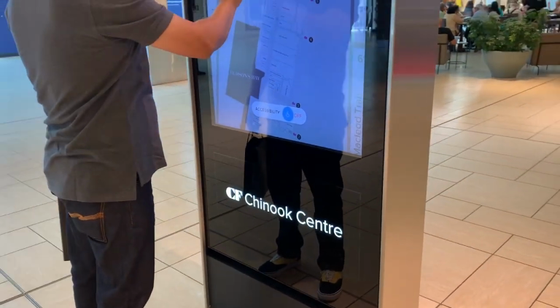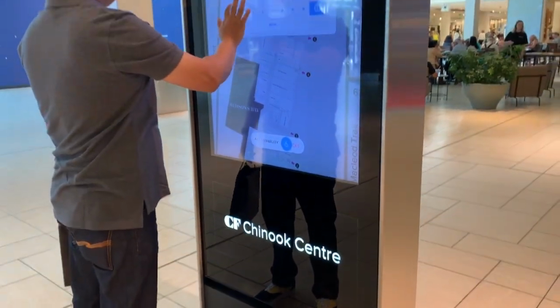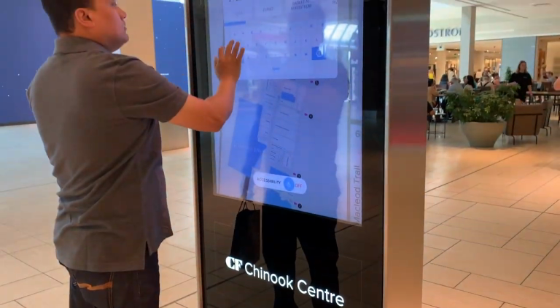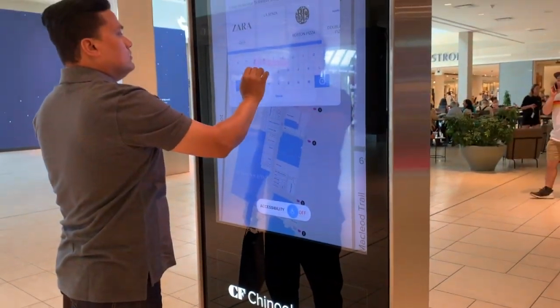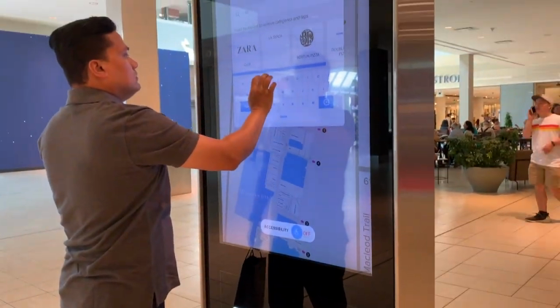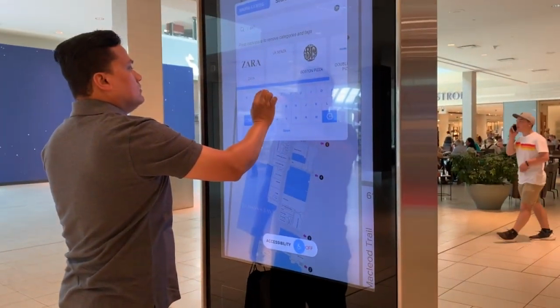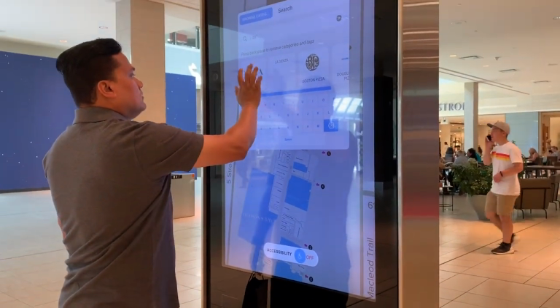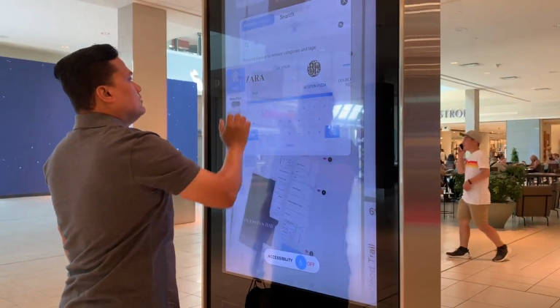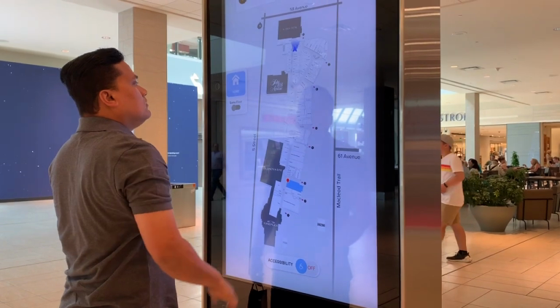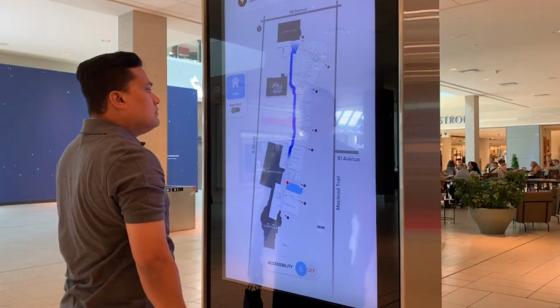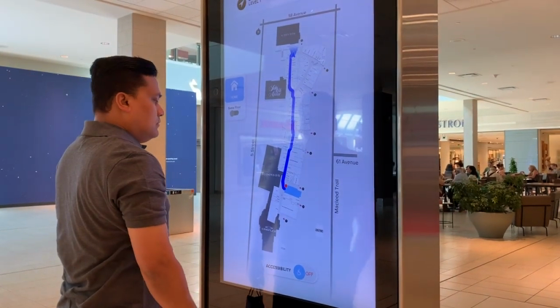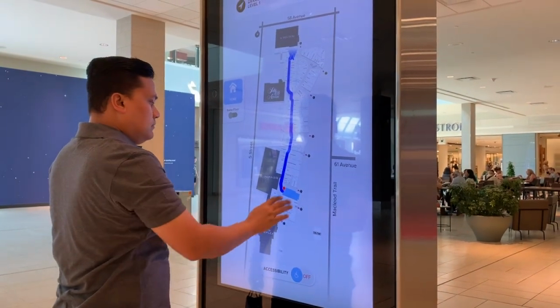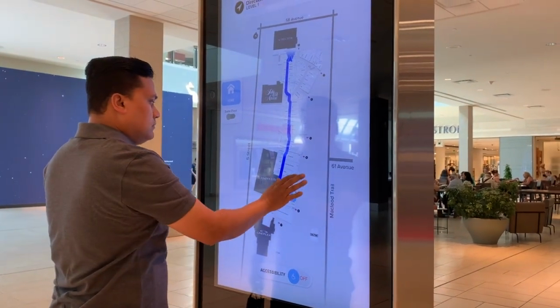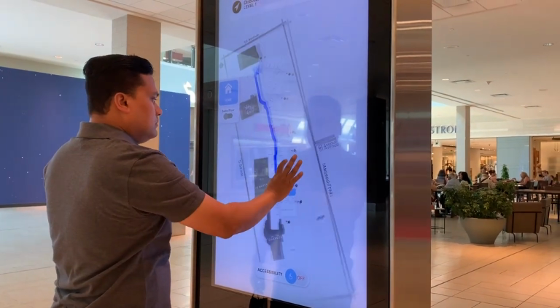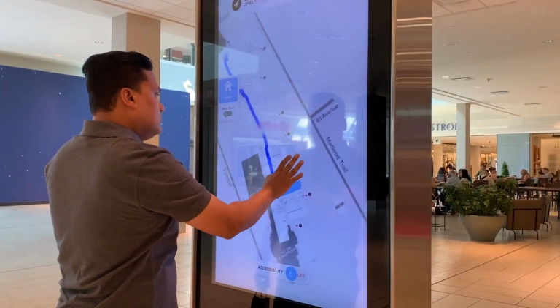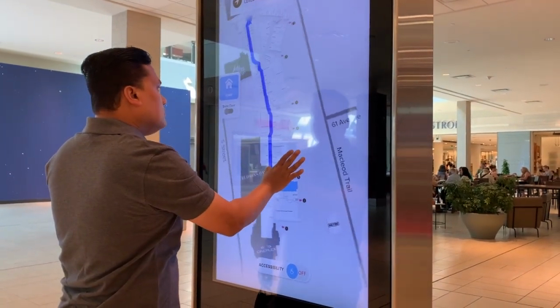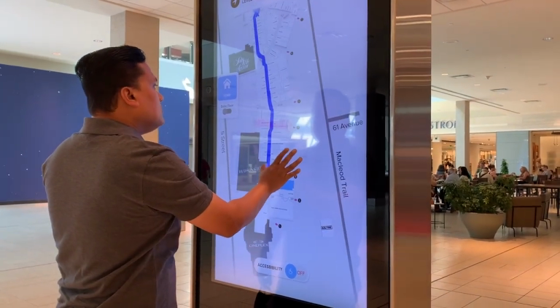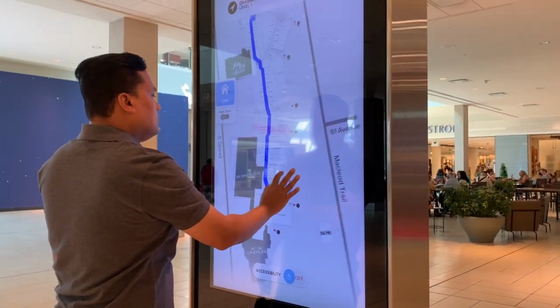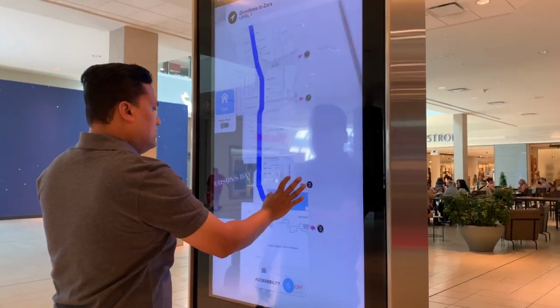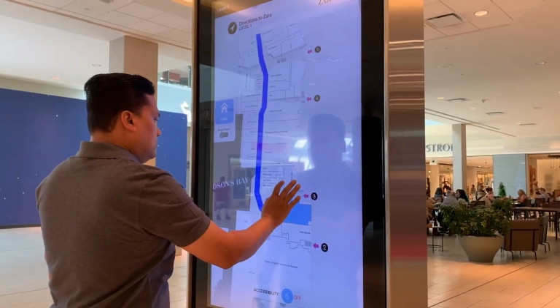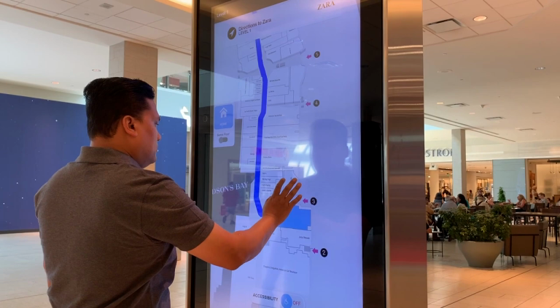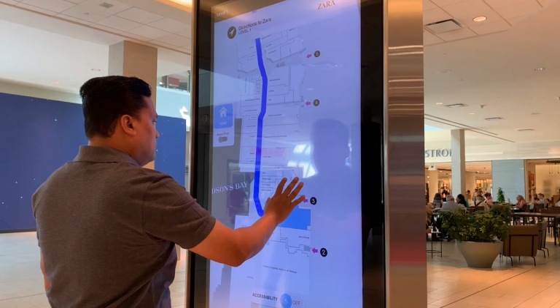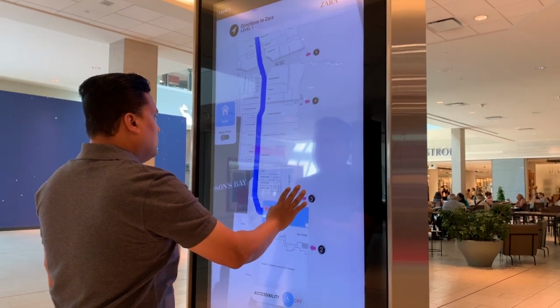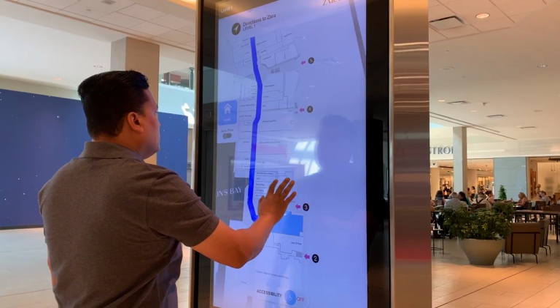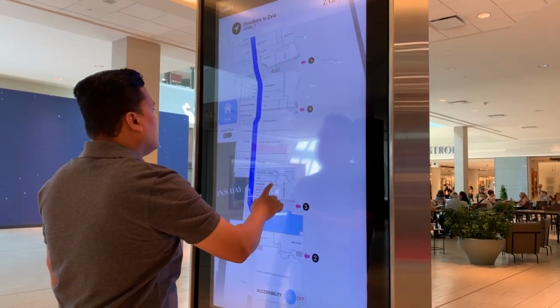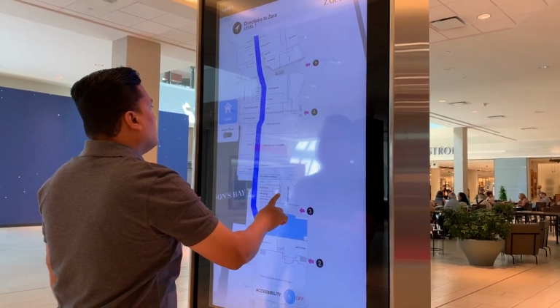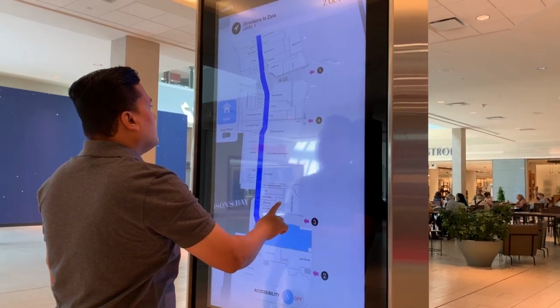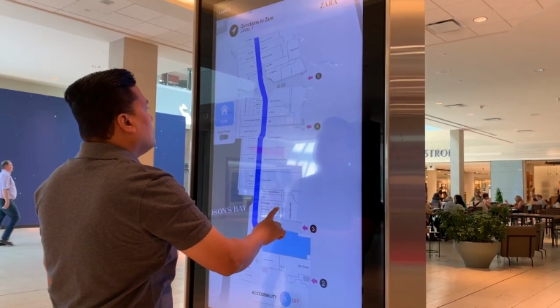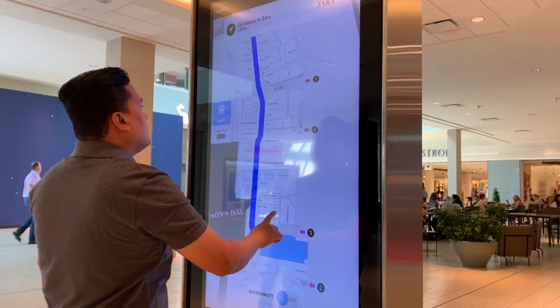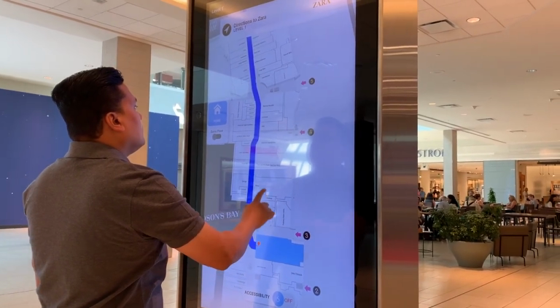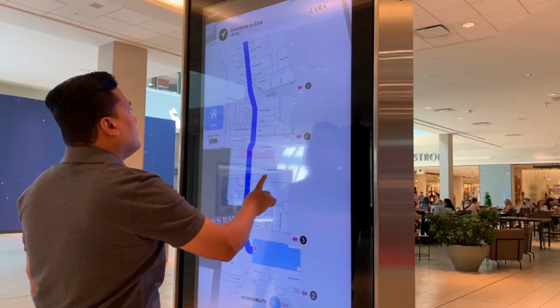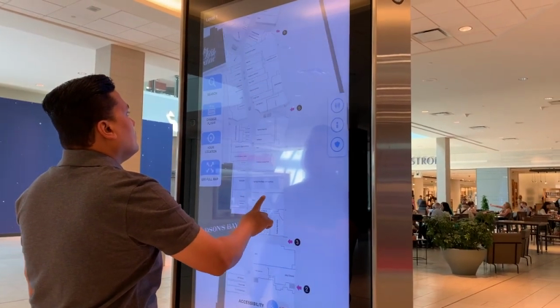Where to go next? Kalib is looking up how to get to the Zara store on this interactive 3D mall map. It shows you exactly how to get from point A to point B.